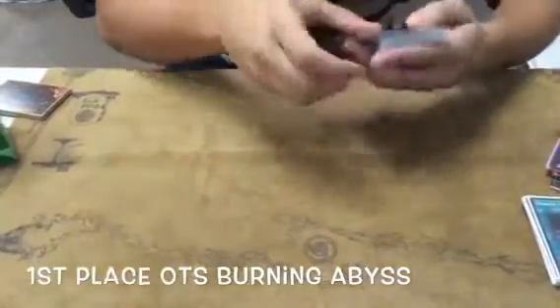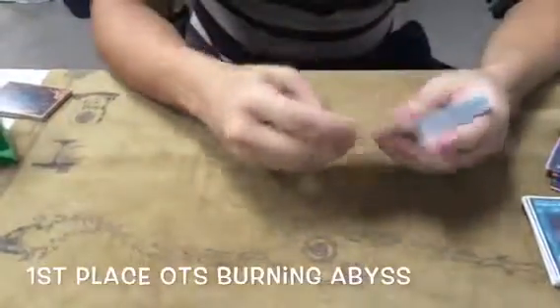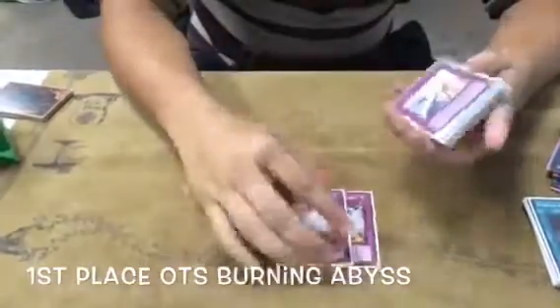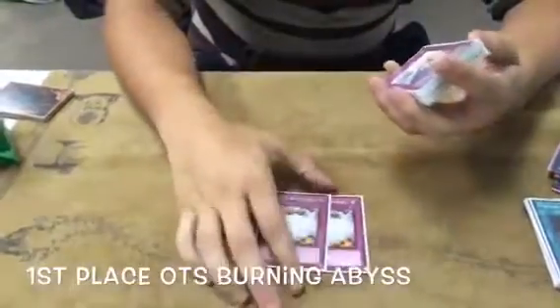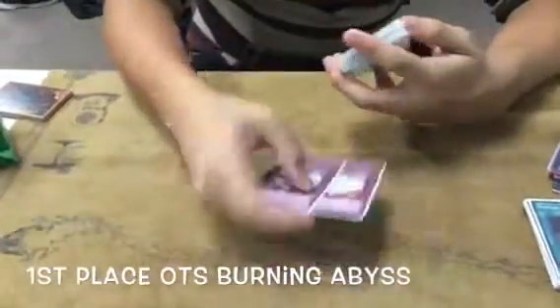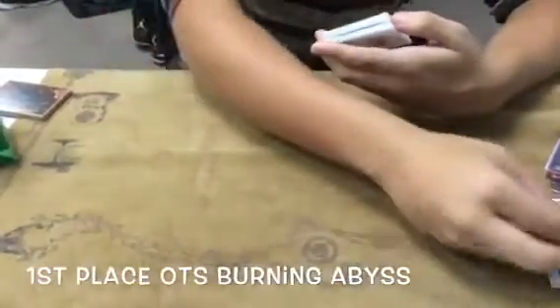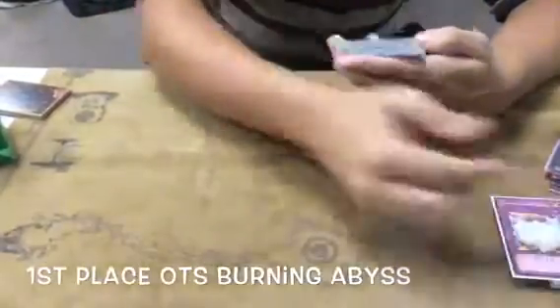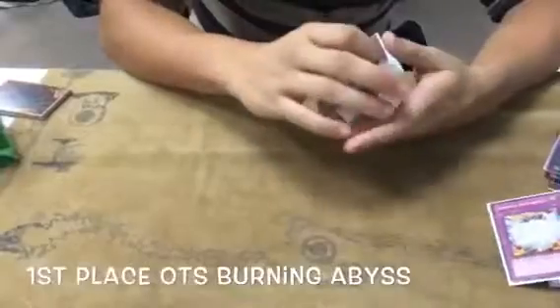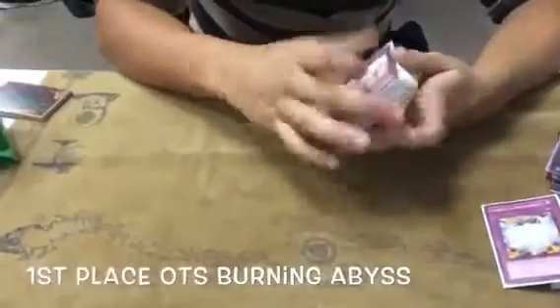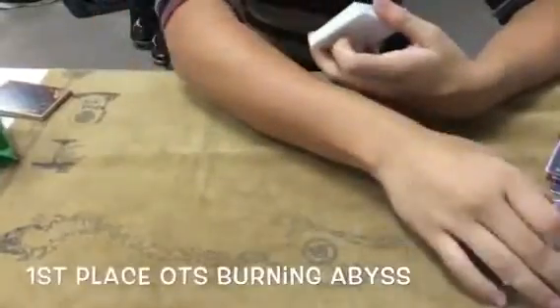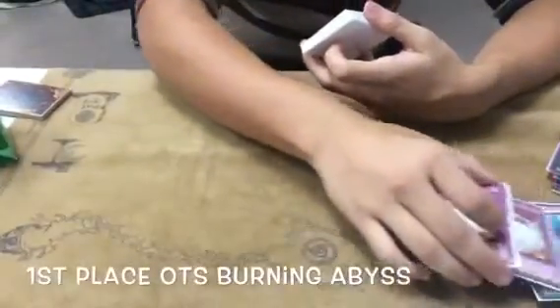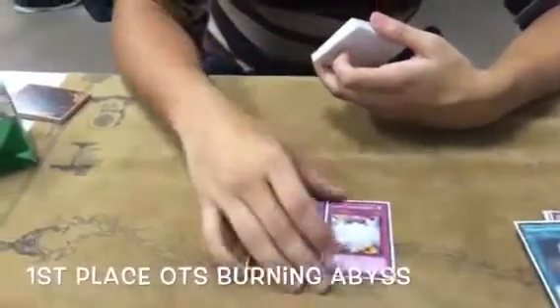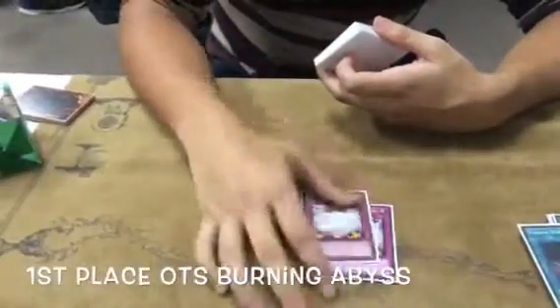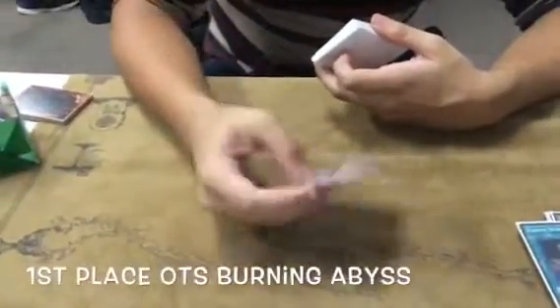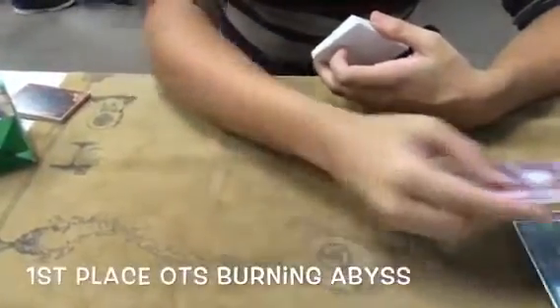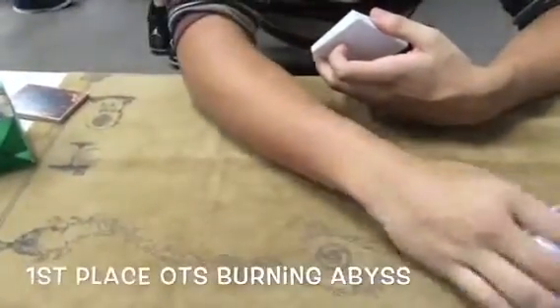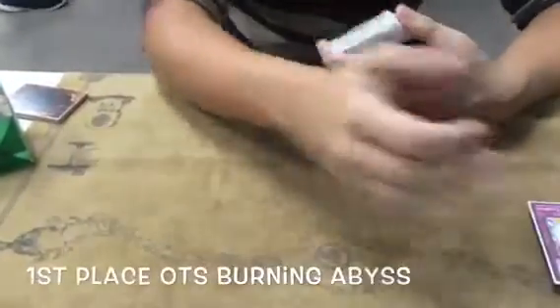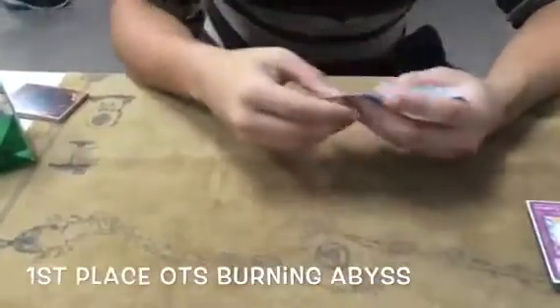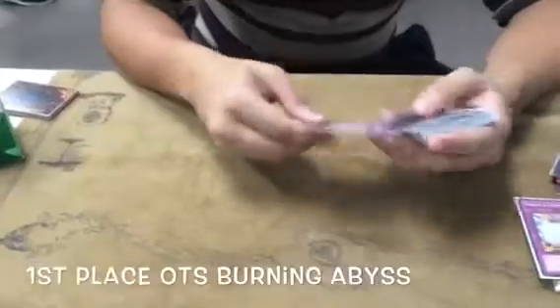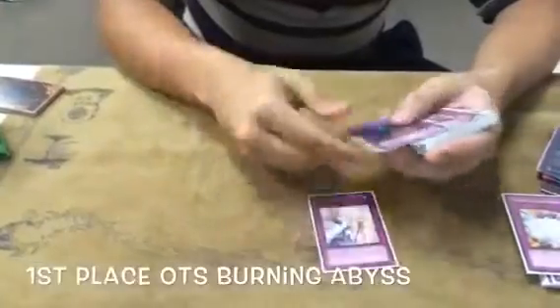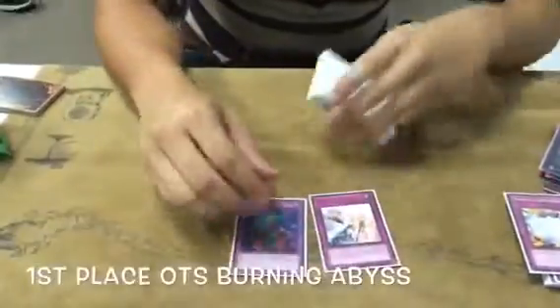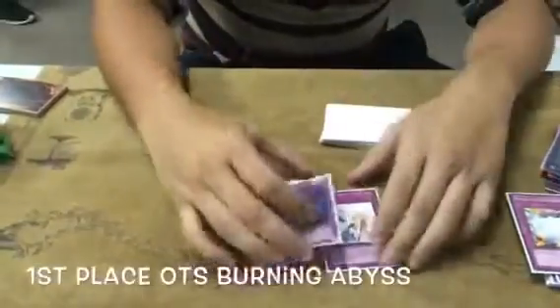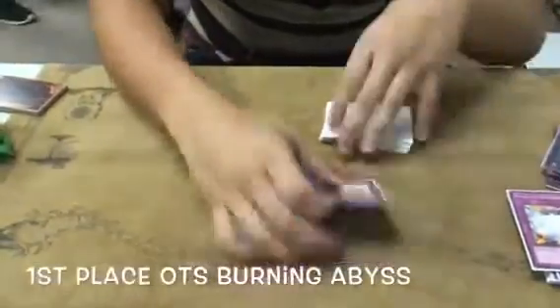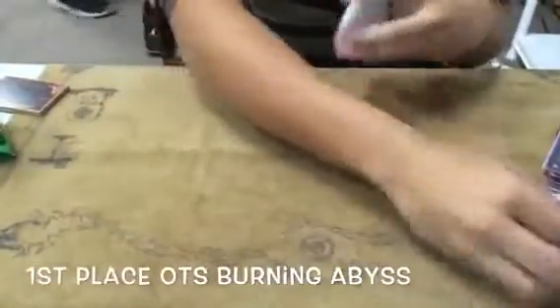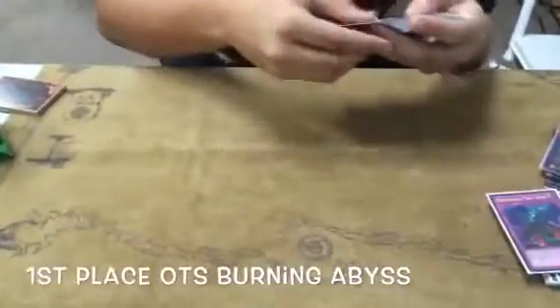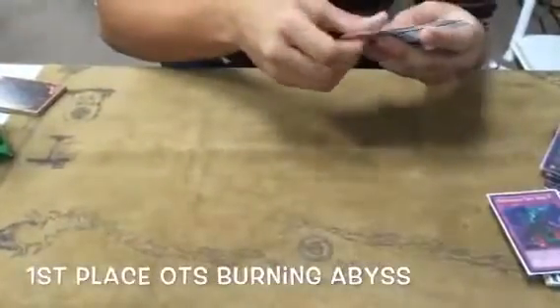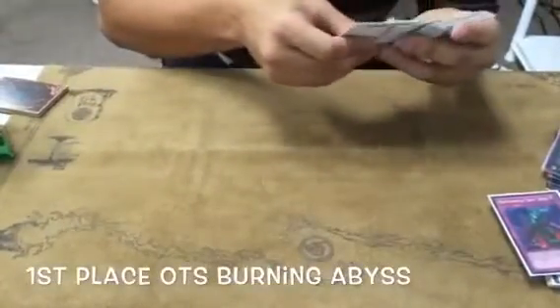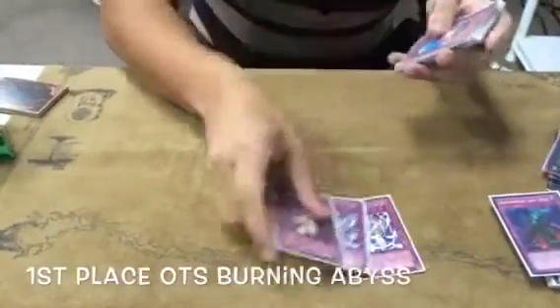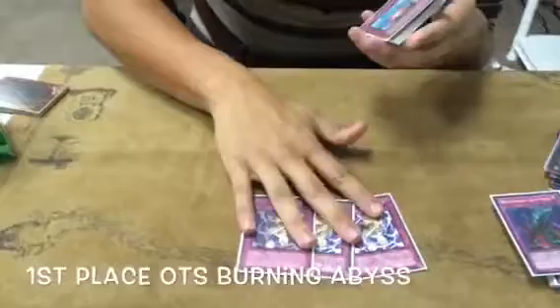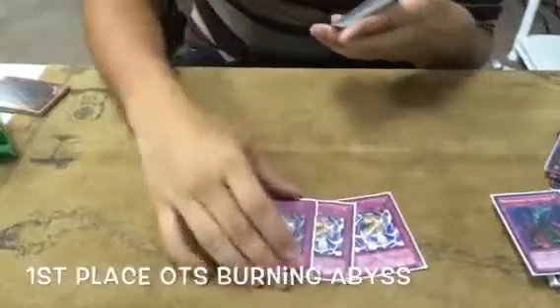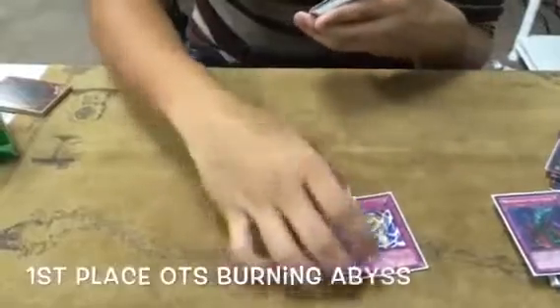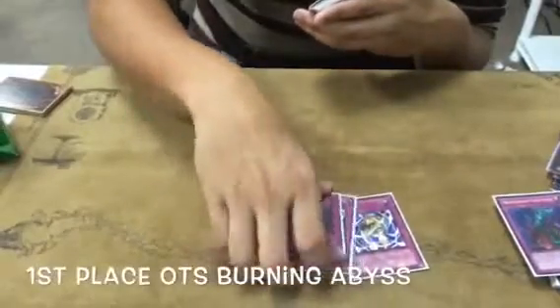For traps: two Emptiness — not three, because if you drew too many Emptiness you could clog your hand. Warning, Bottomless, three Karma Cut, and one Vanish.